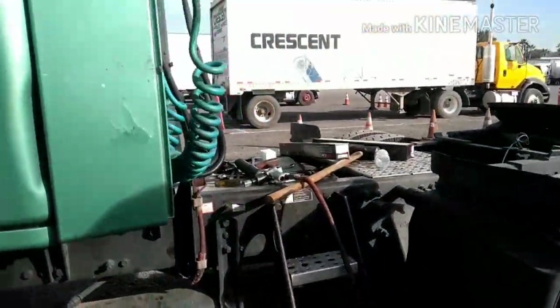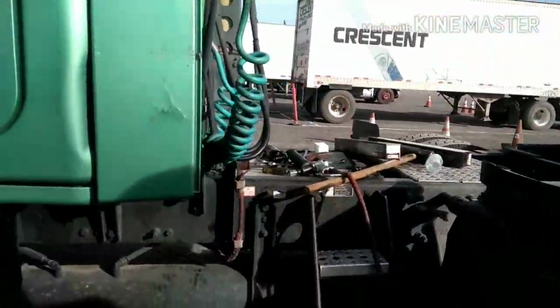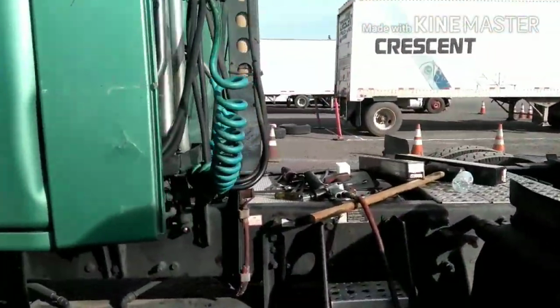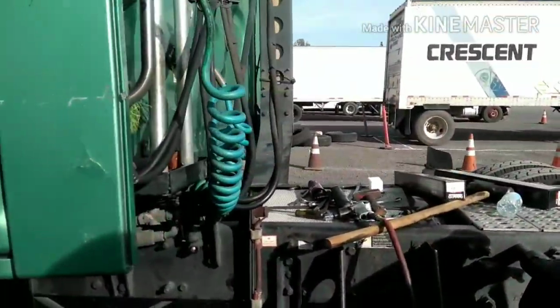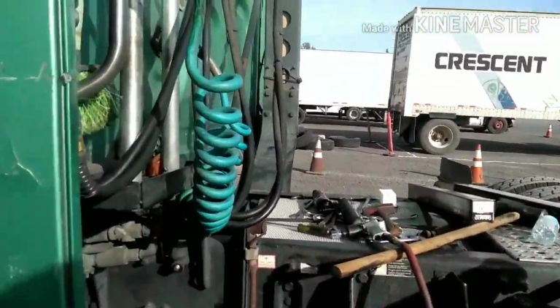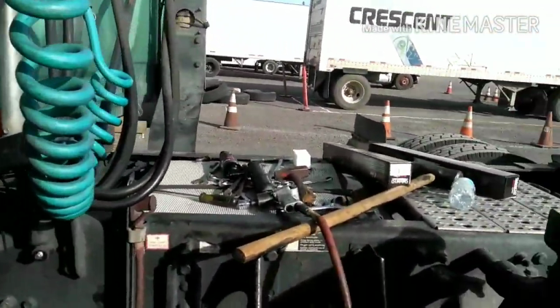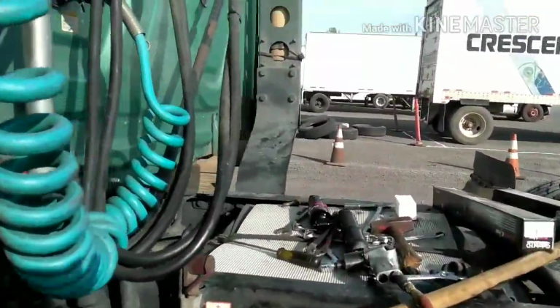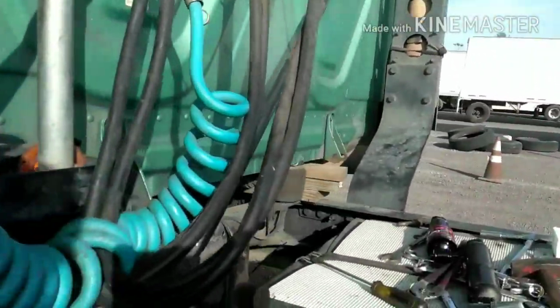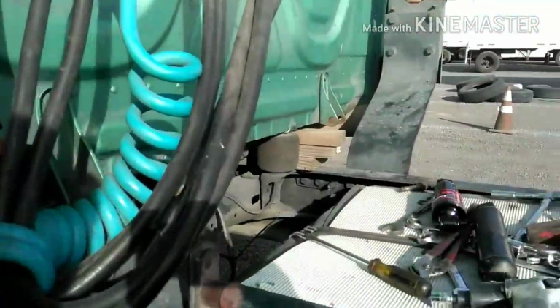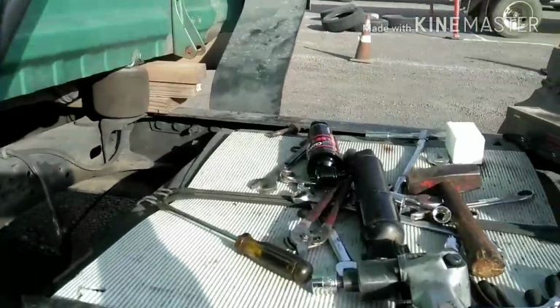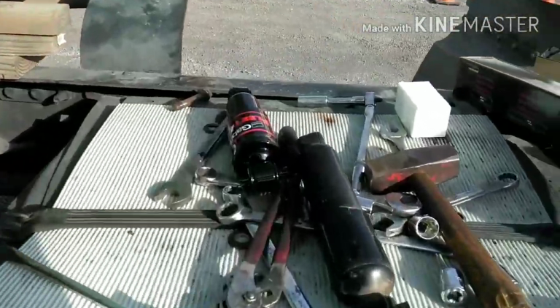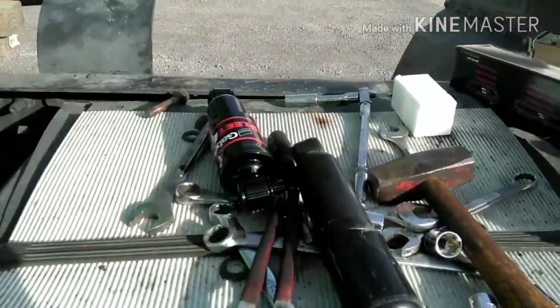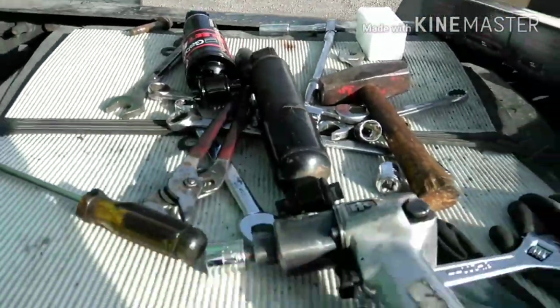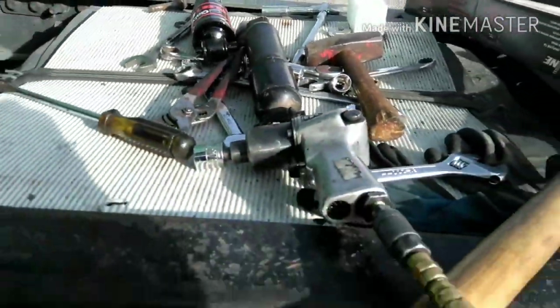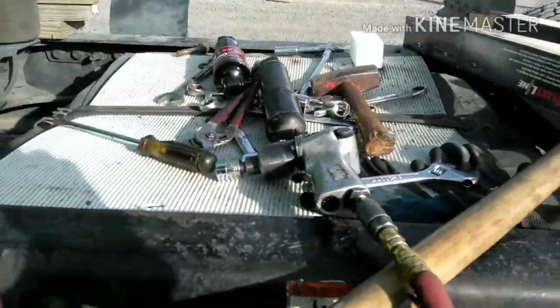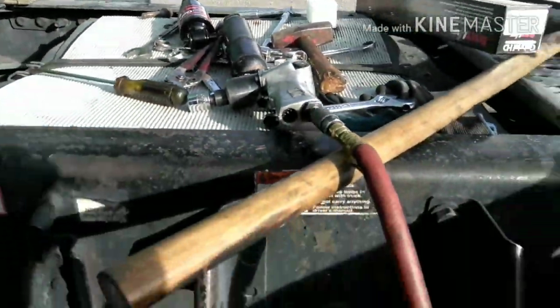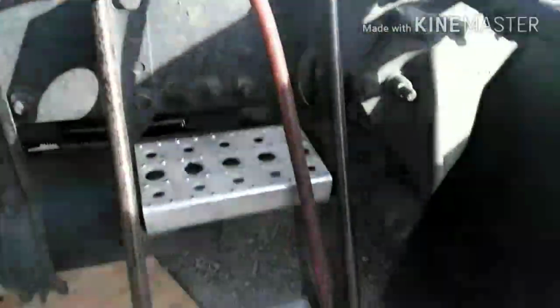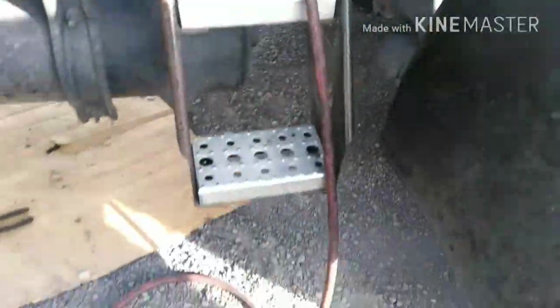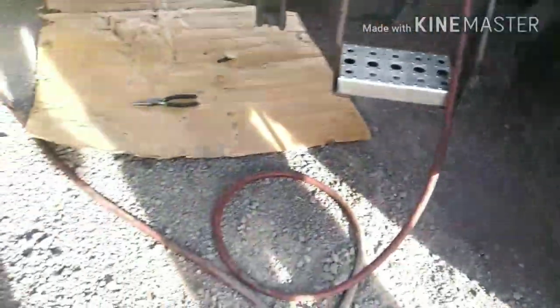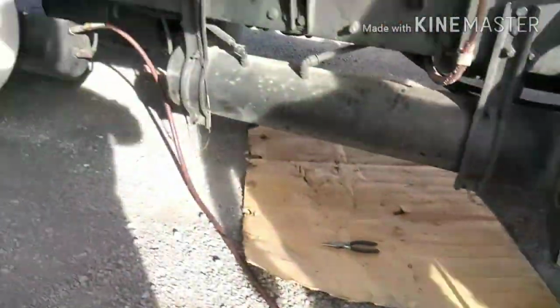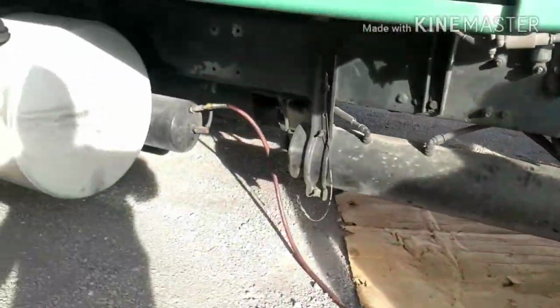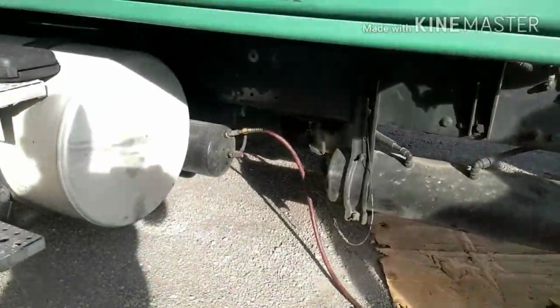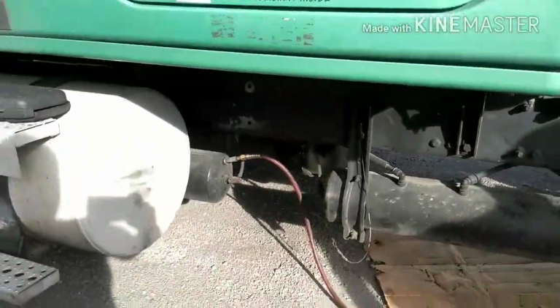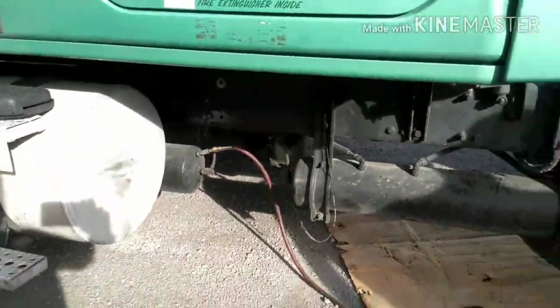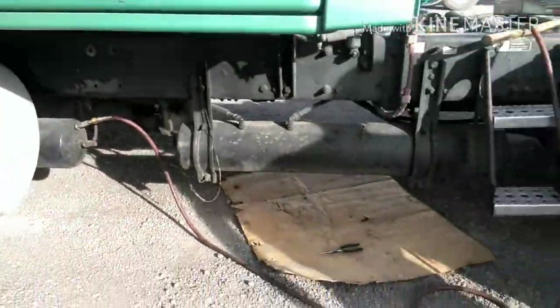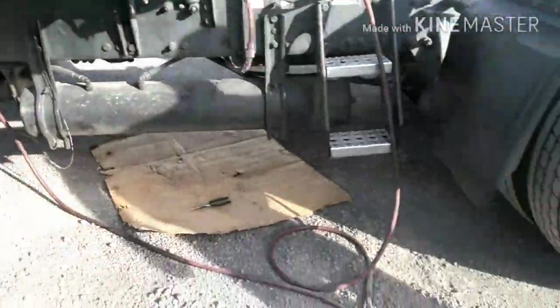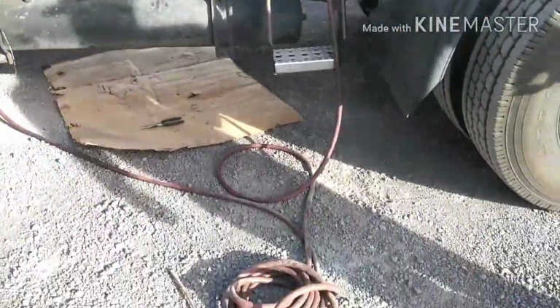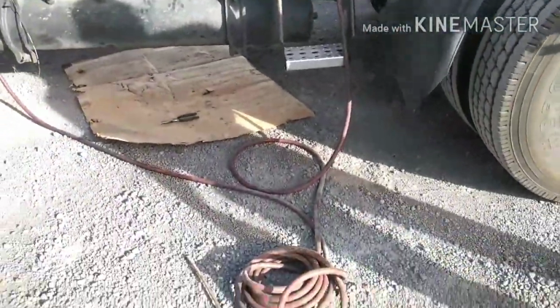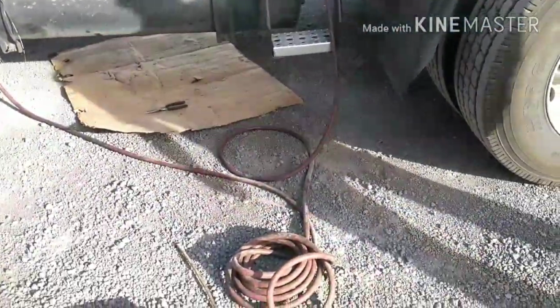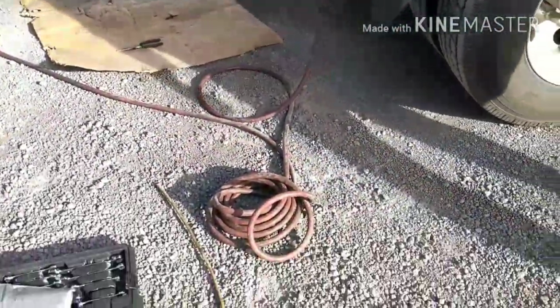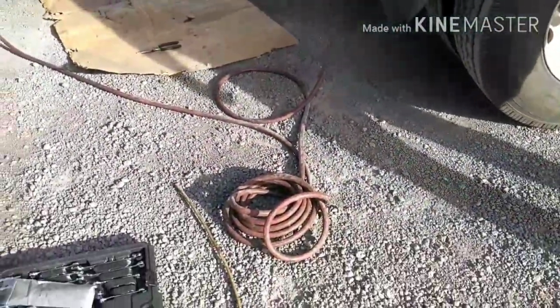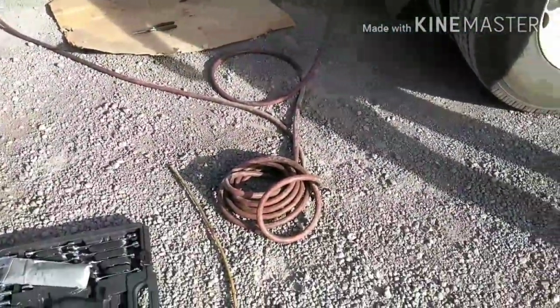My boy's taking off his shocks and his airbags in the back. There's the new ones, and this is what this guy is using. That is not bad, huh?